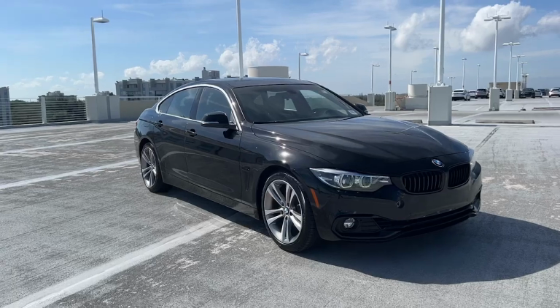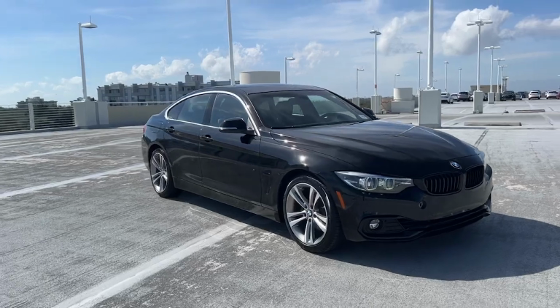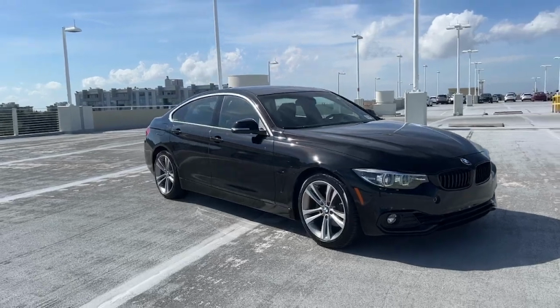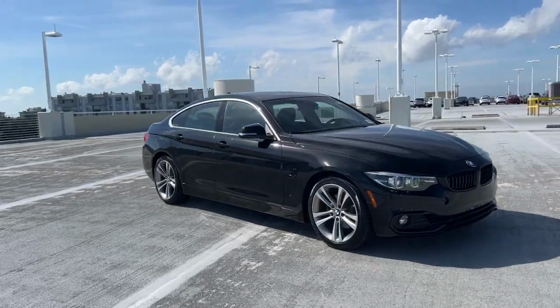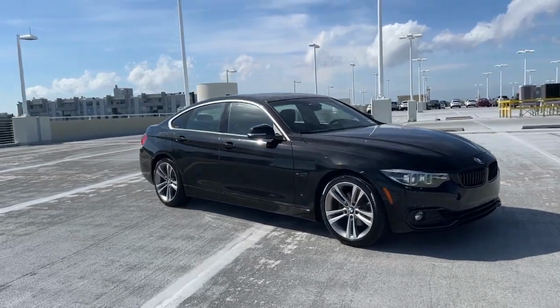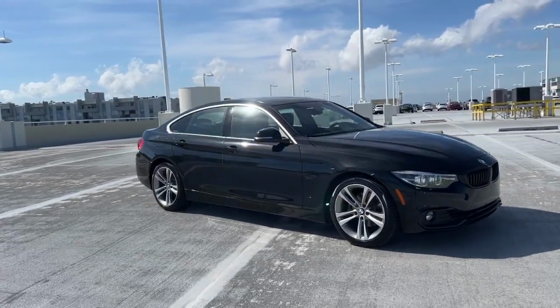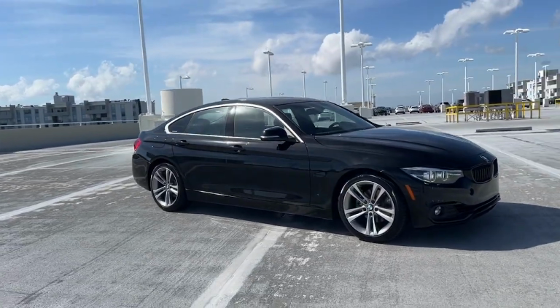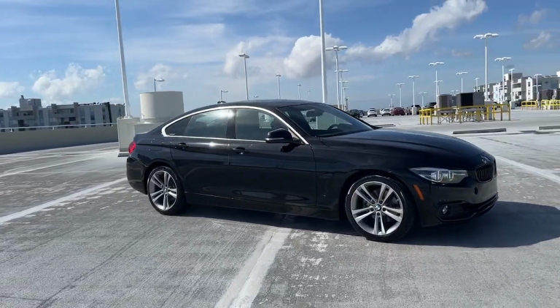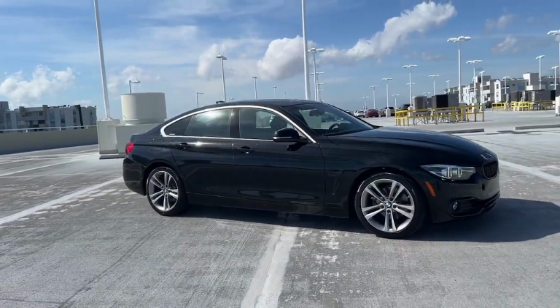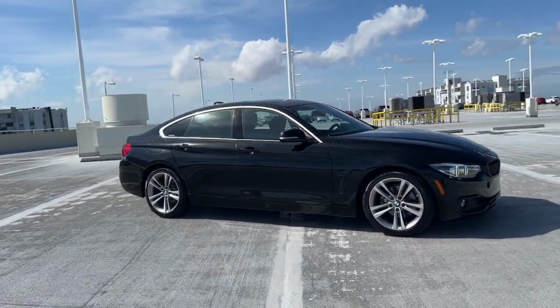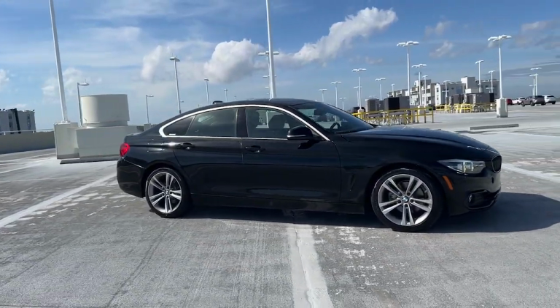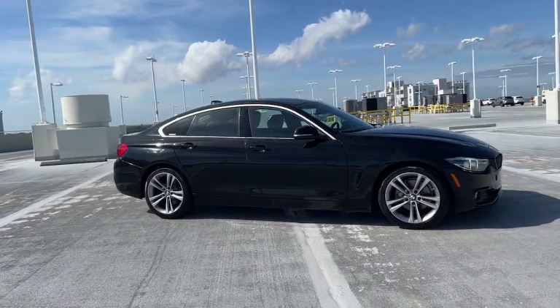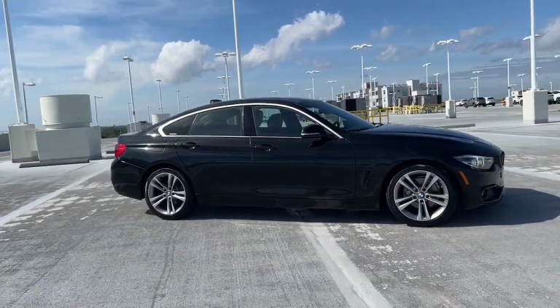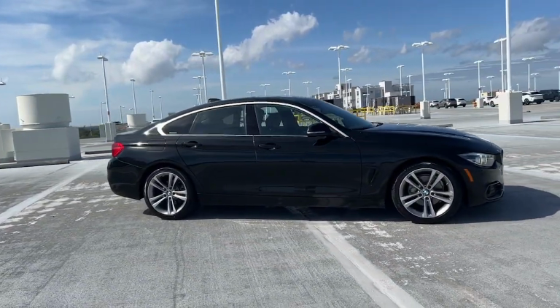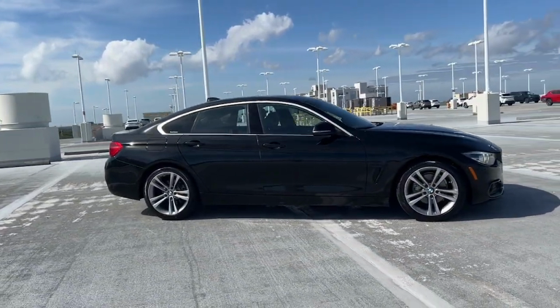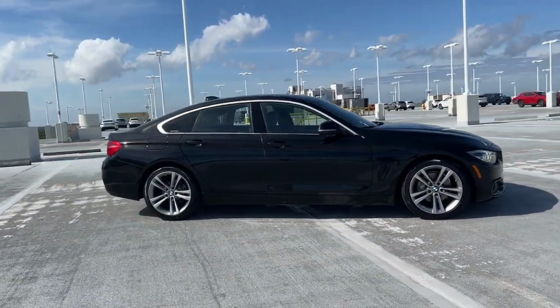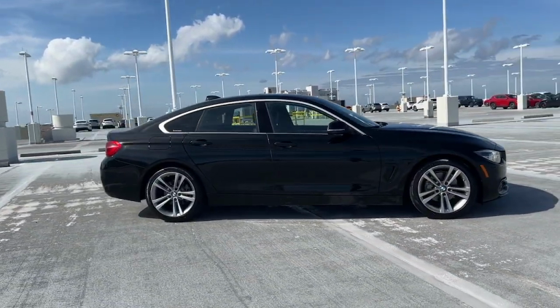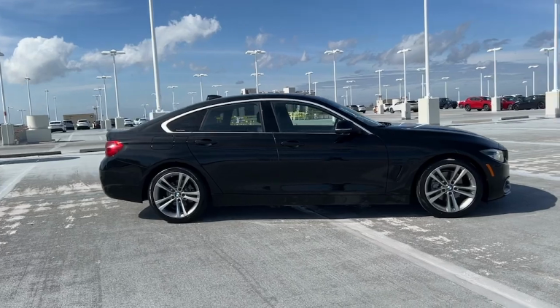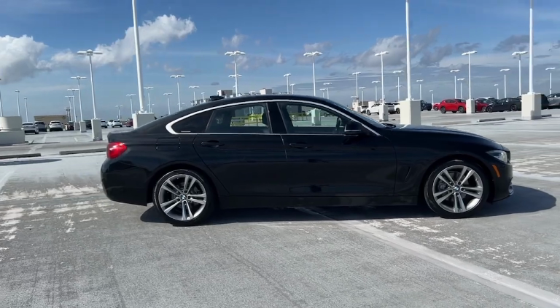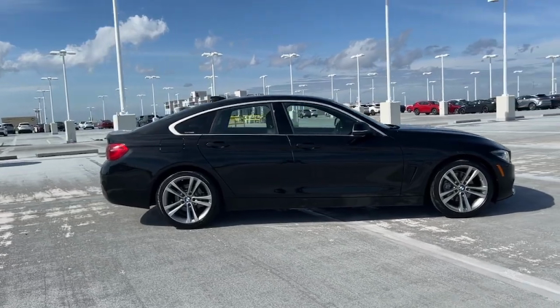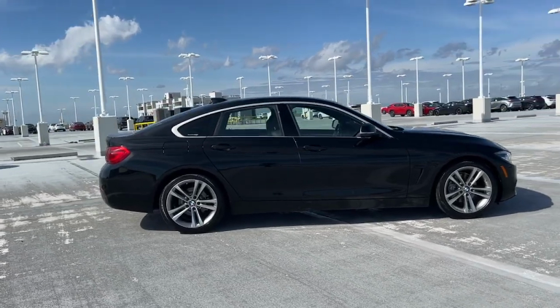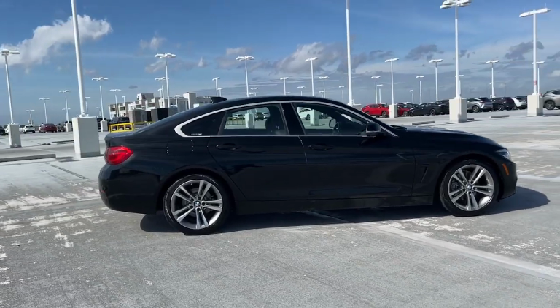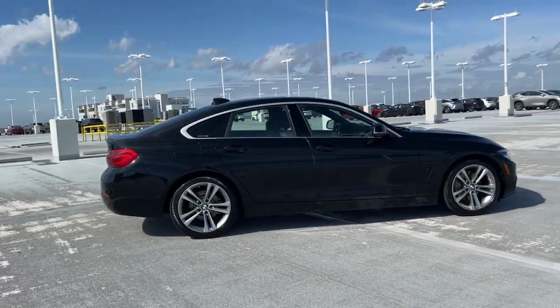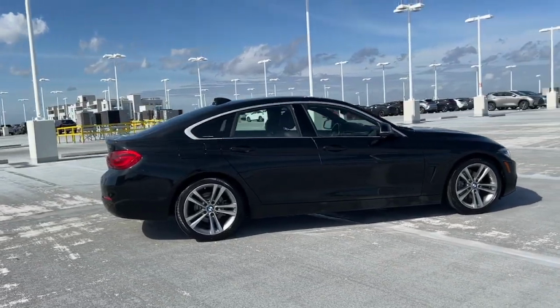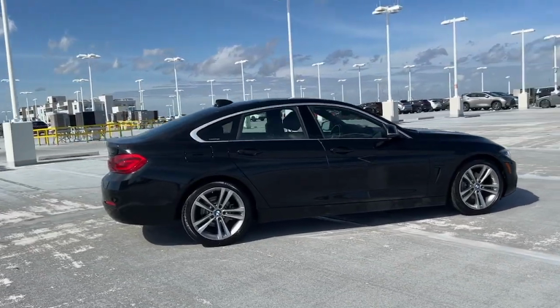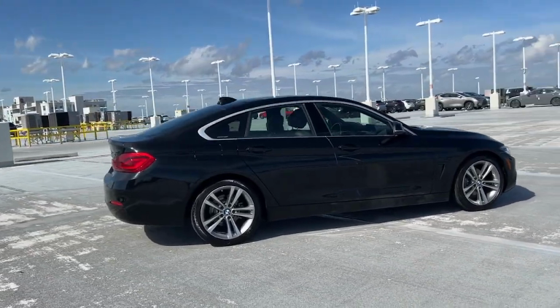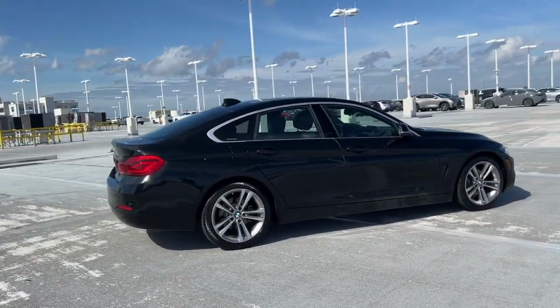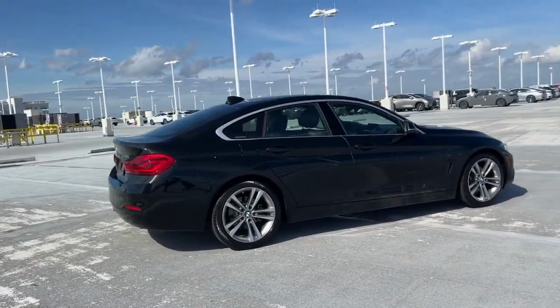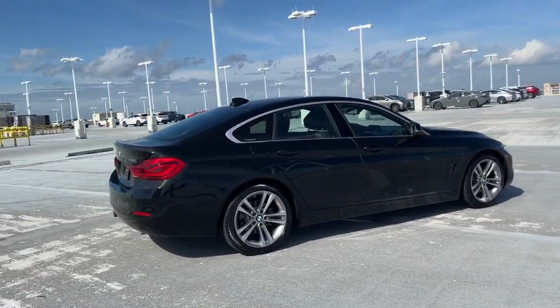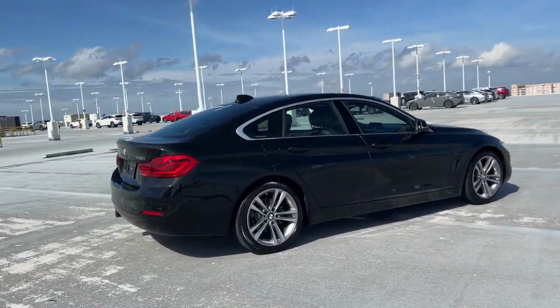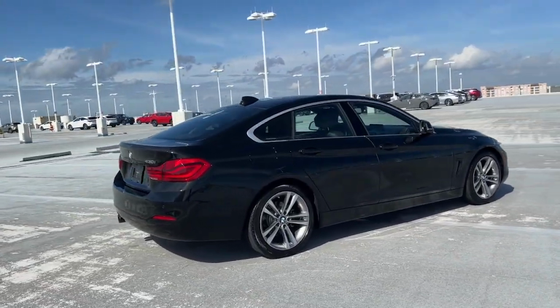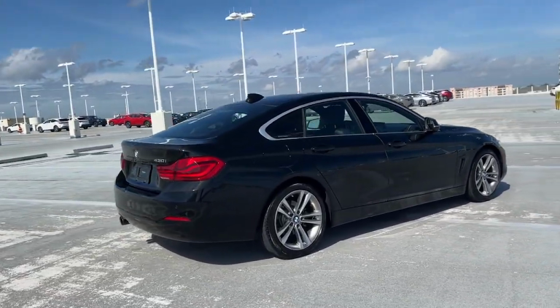You're going to love the 2019 BMW 4 Series. With less than 45,000 miles on the odometer, this vehicle provides excellent value.